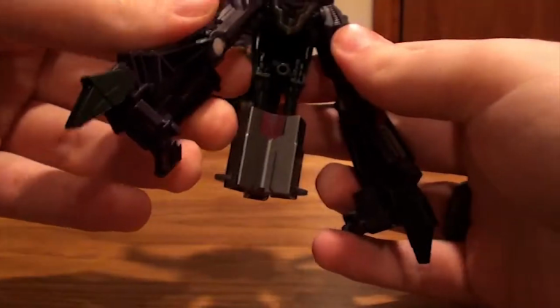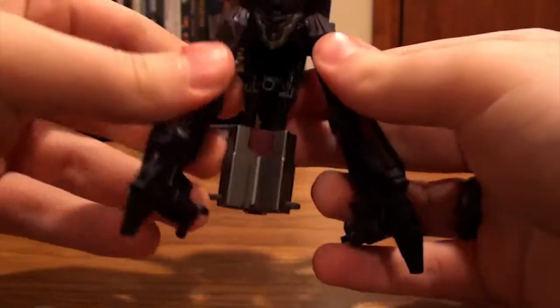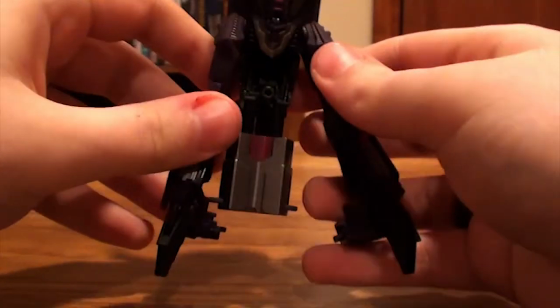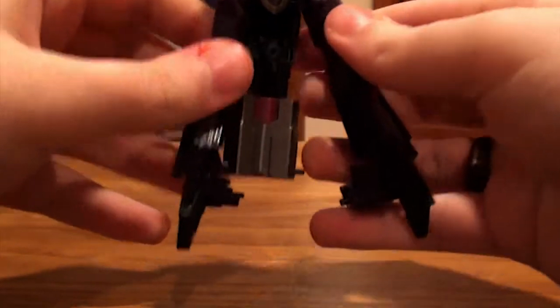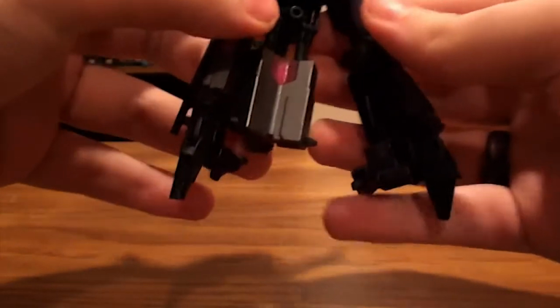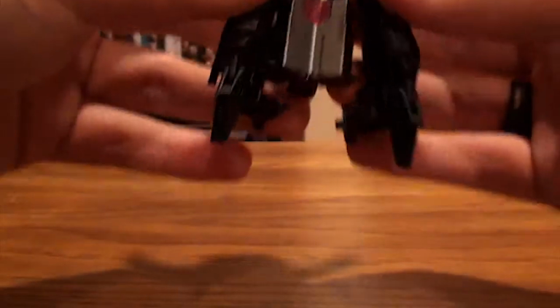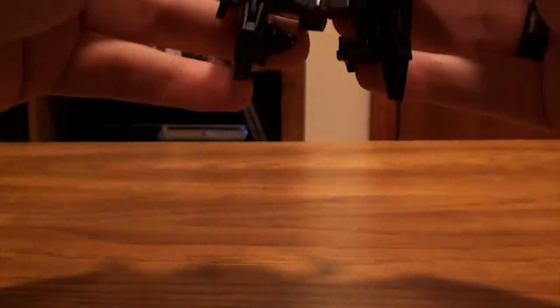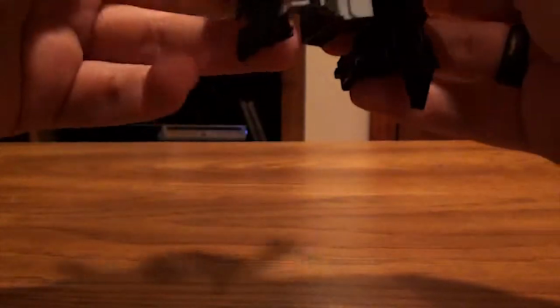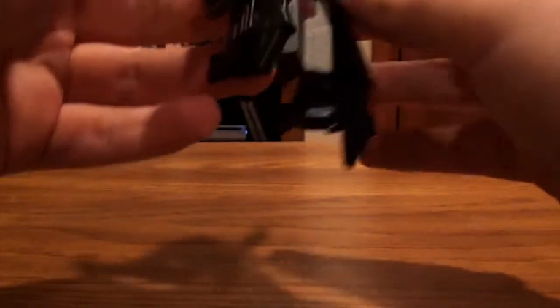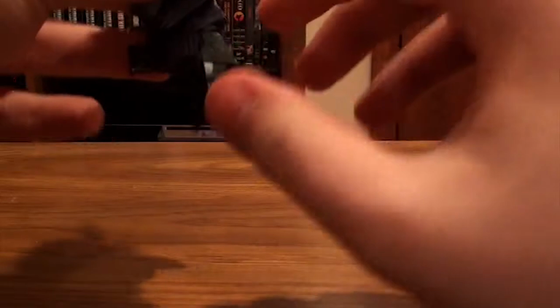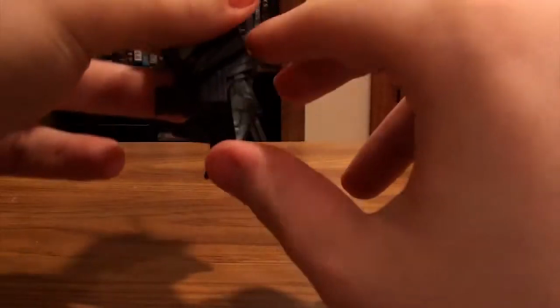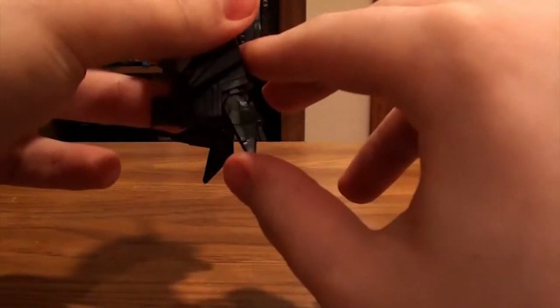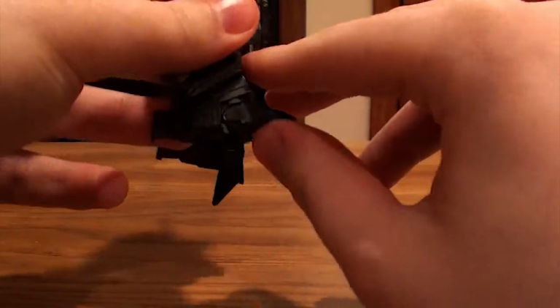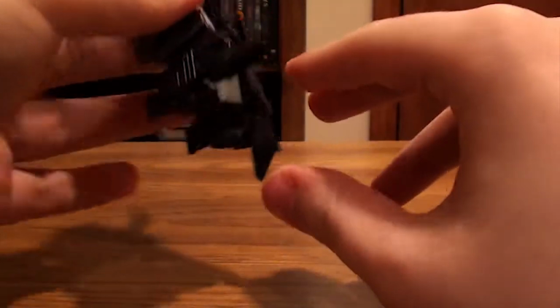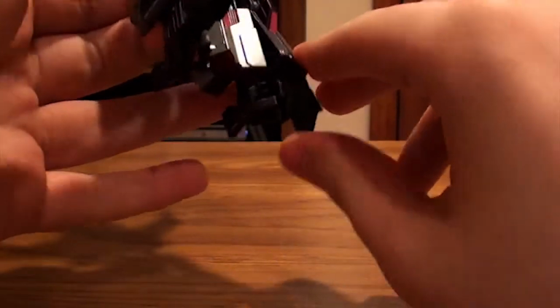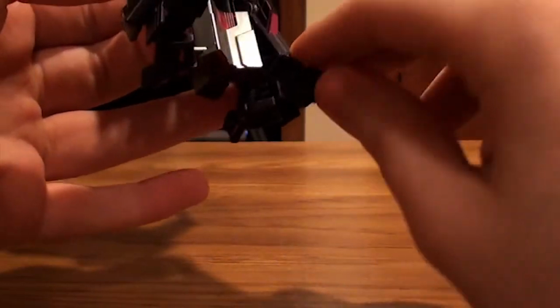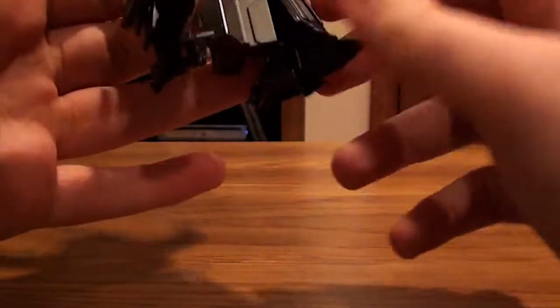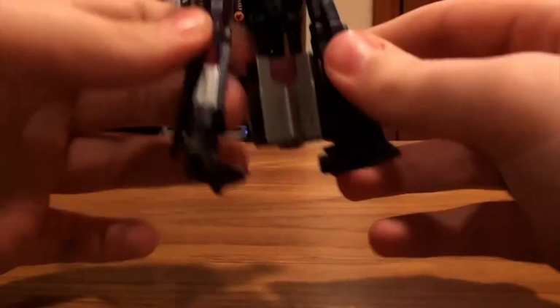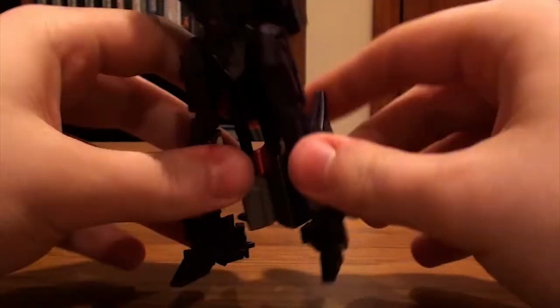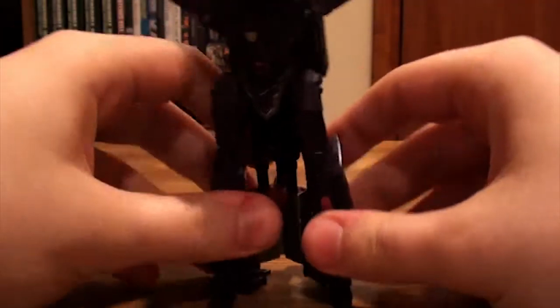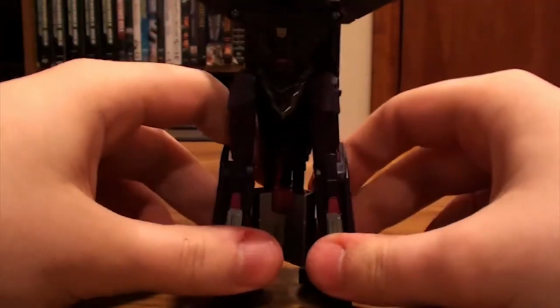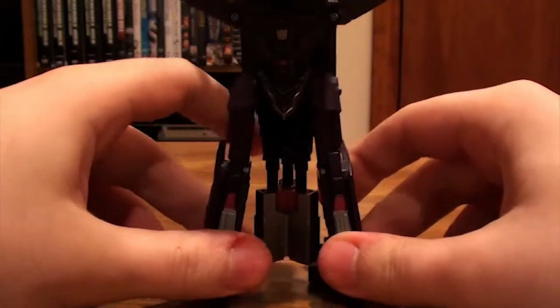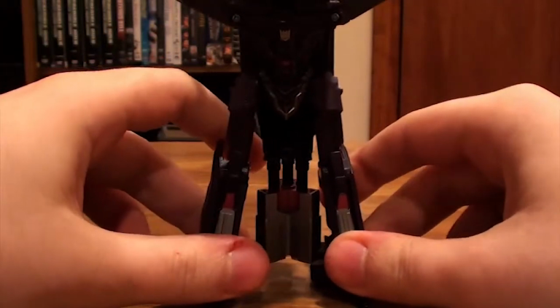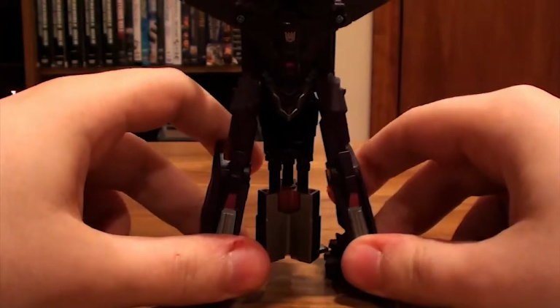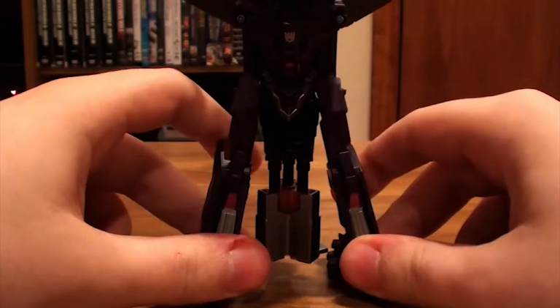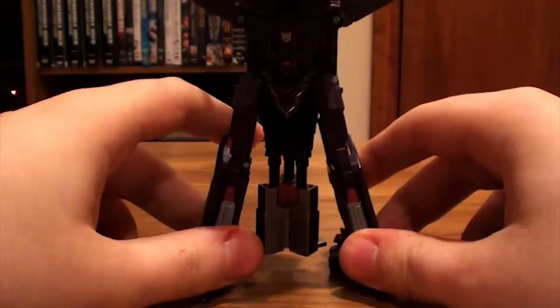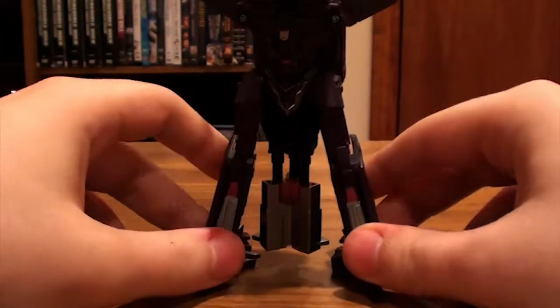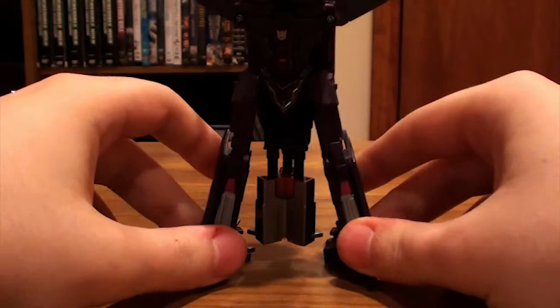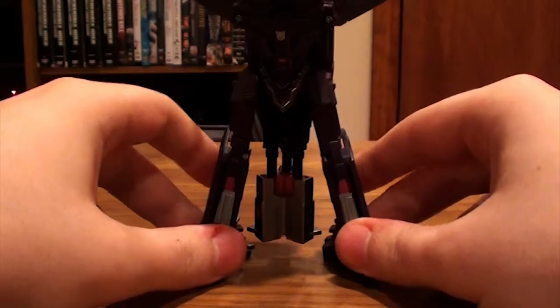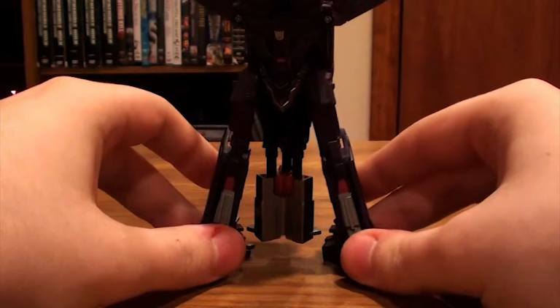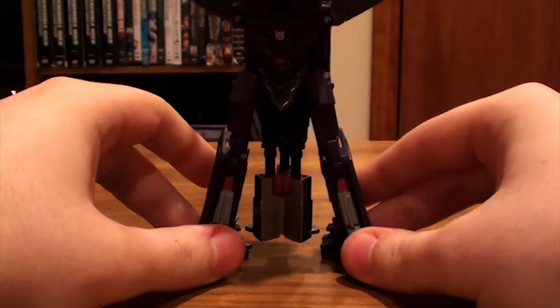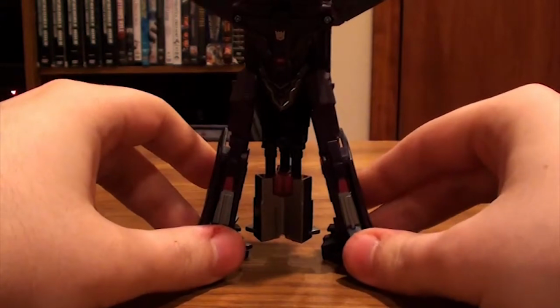Now we've got that taken care of, we'll take the feet — flip them up like that. Get them standing like that, and it looks good so far.